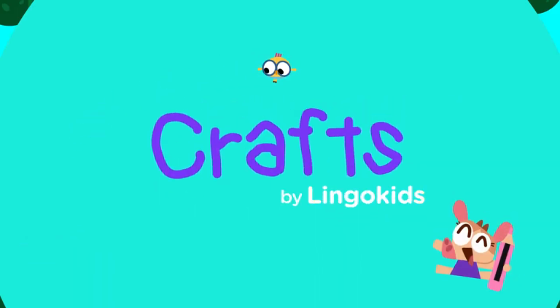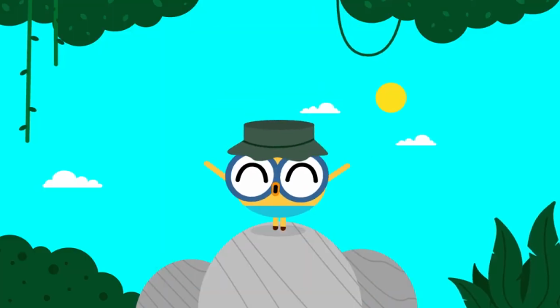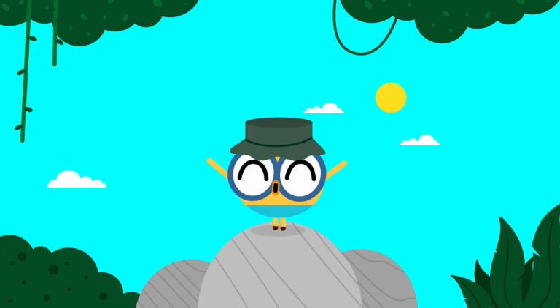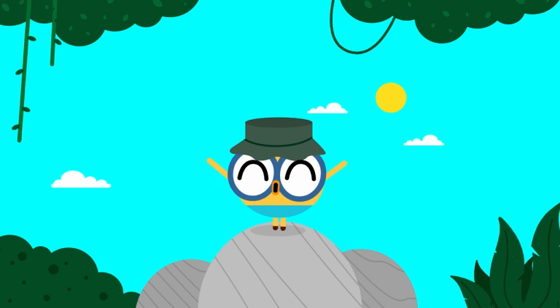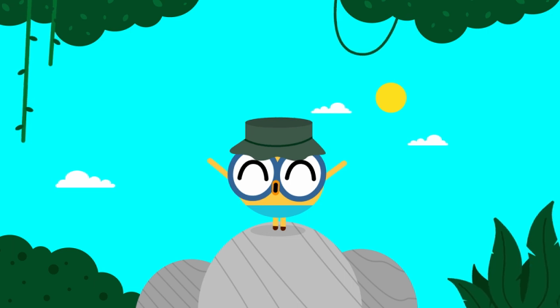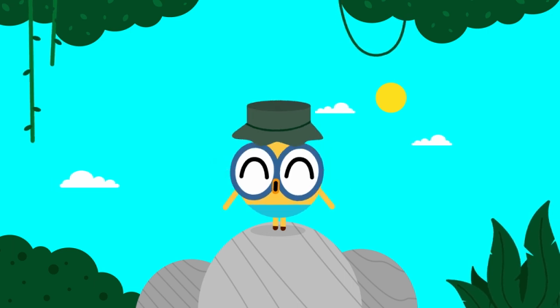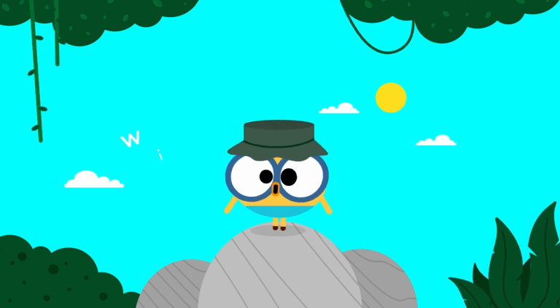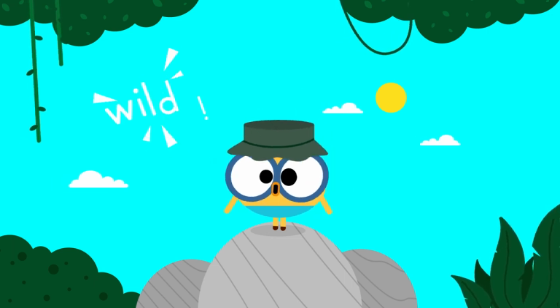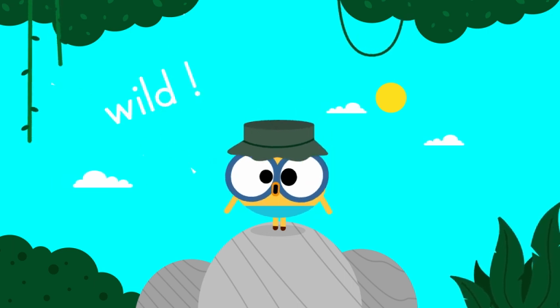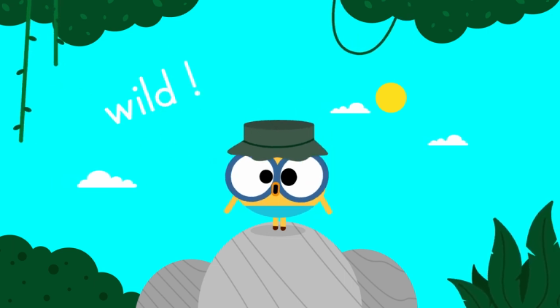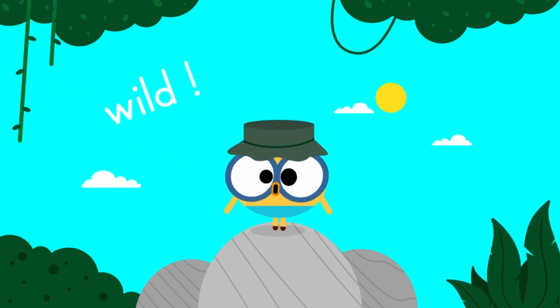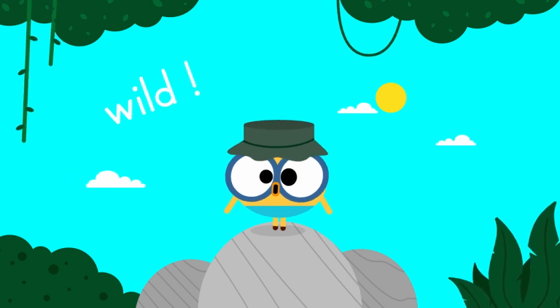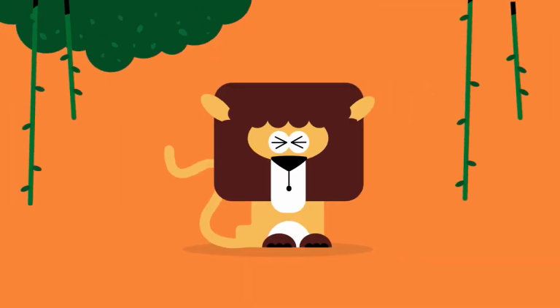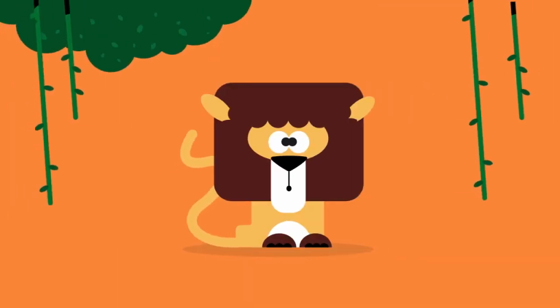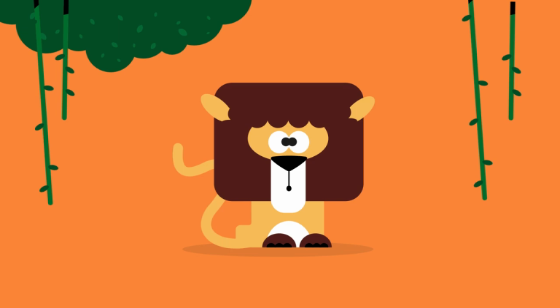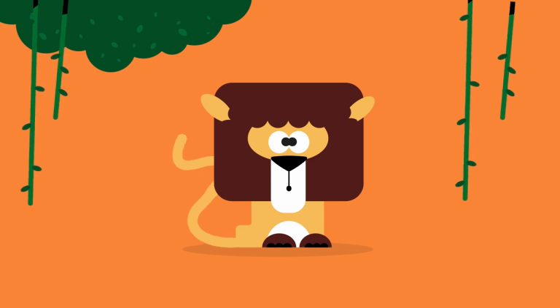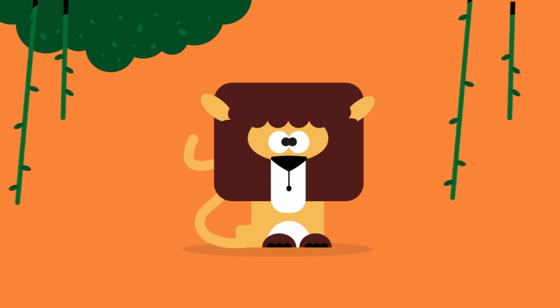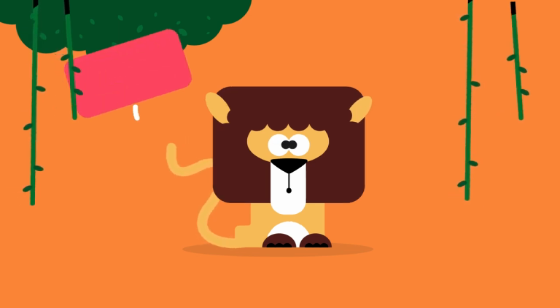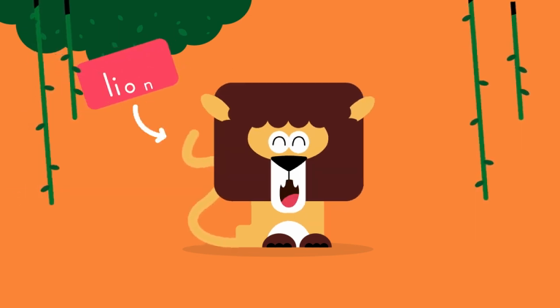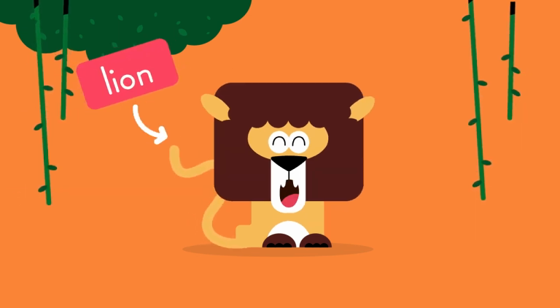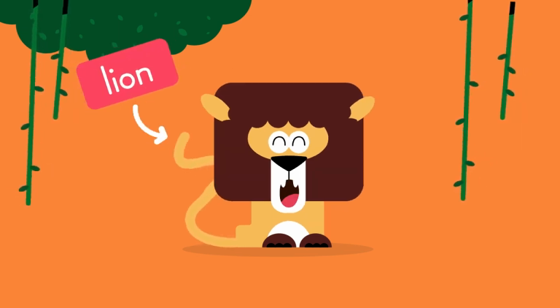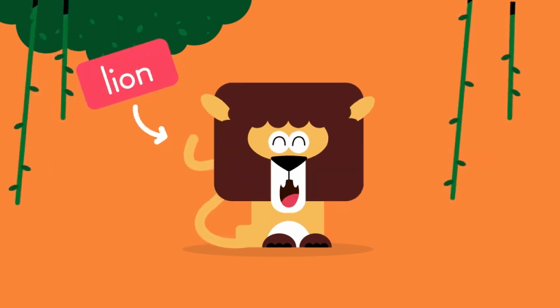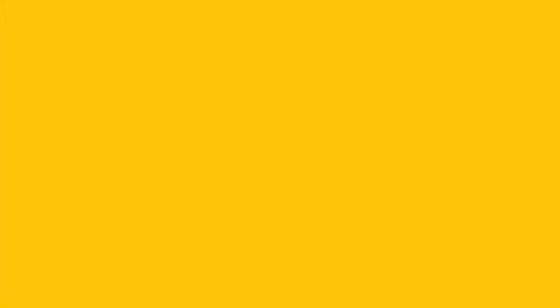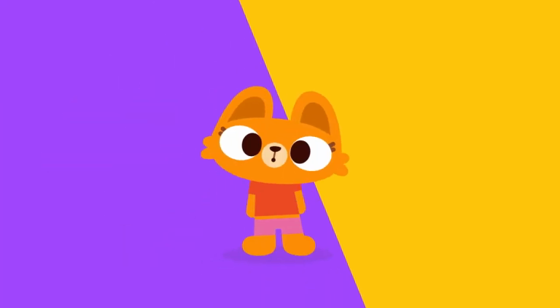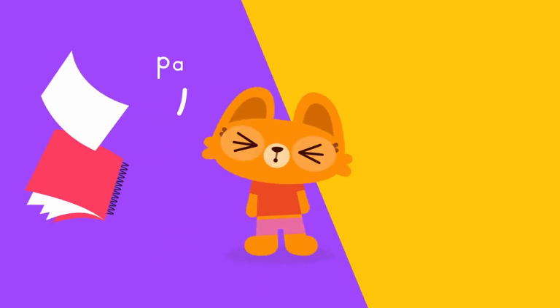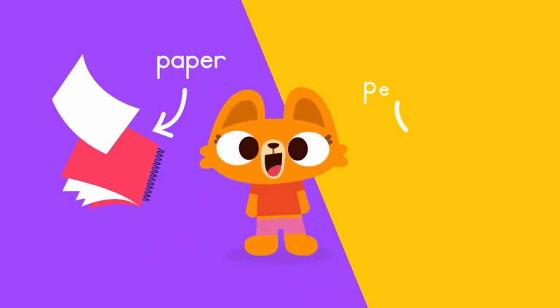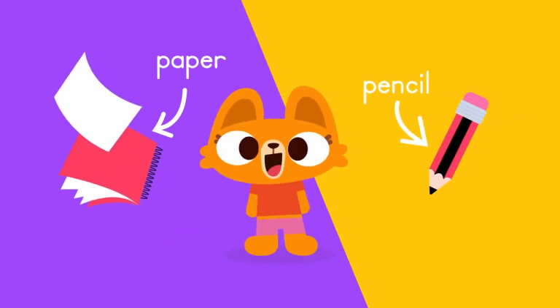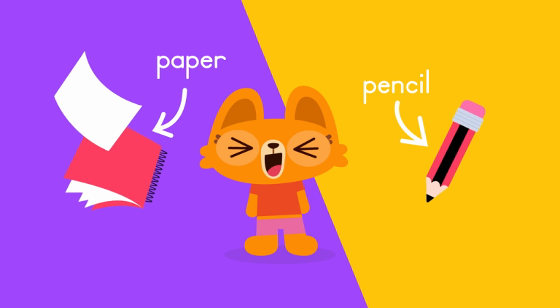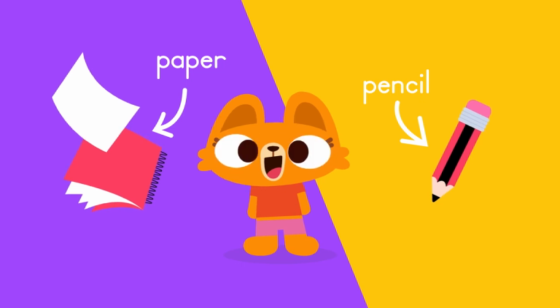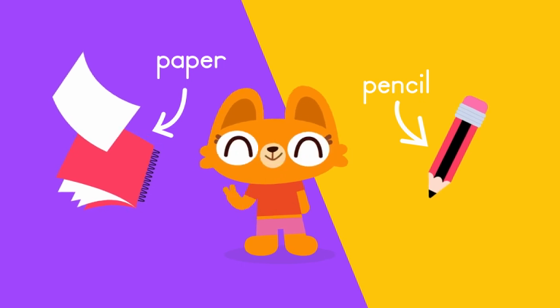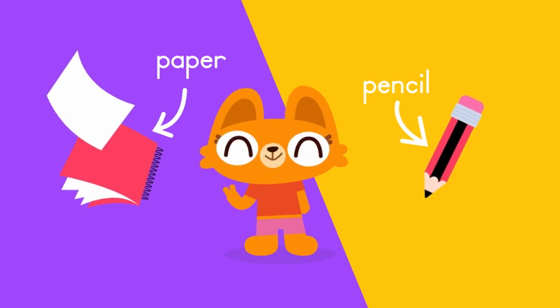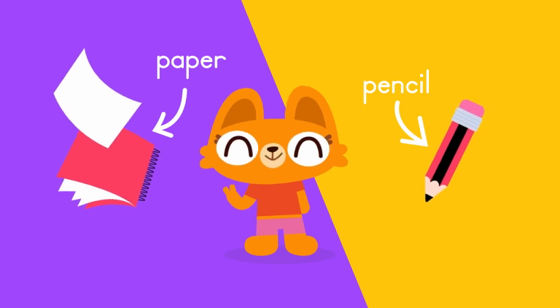Hey there, Bingo Kids! Are you feeling a little wild today? Because we're about to learn how to draw a lion. Grab some paper and a pencil, and let's get started.